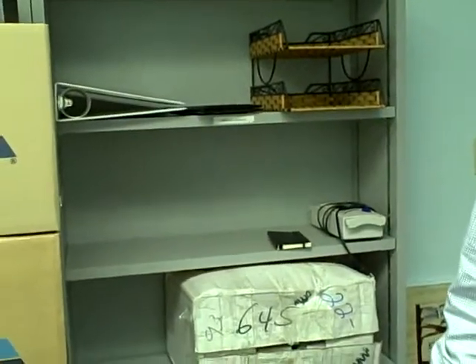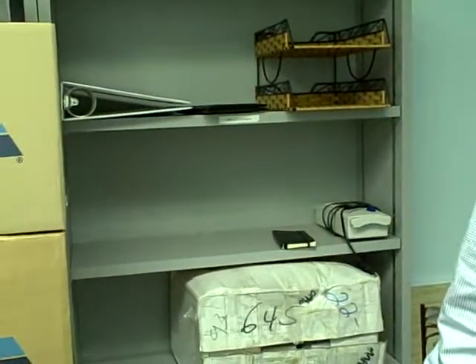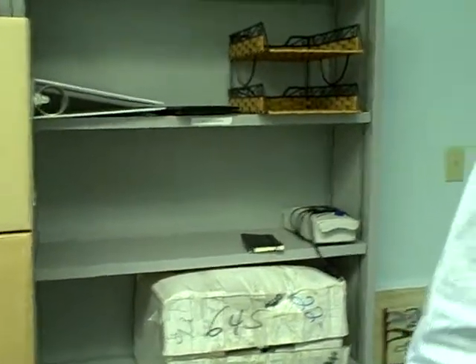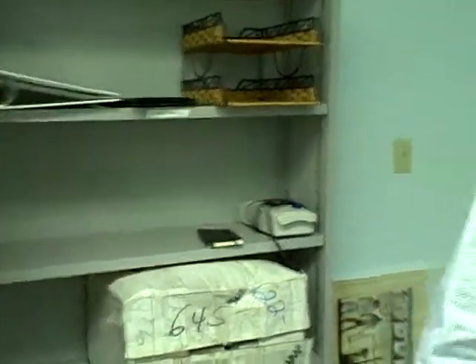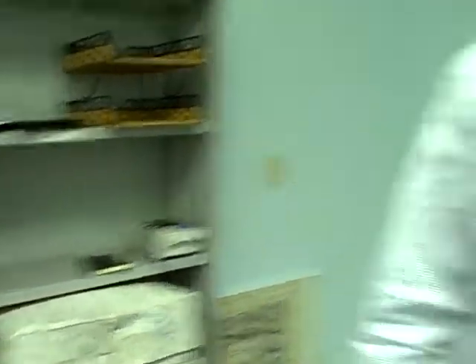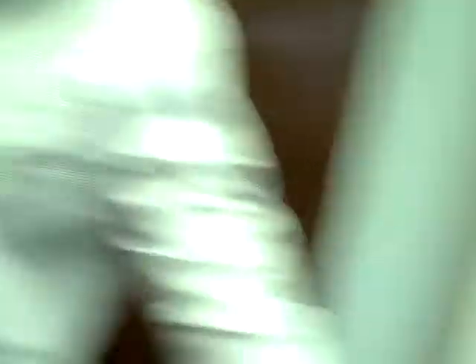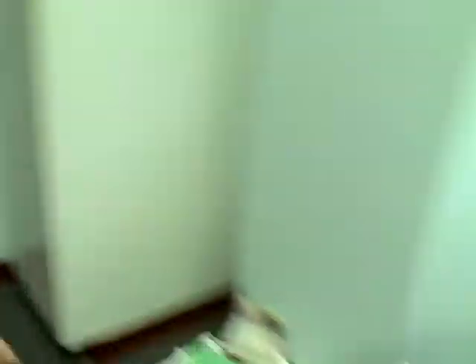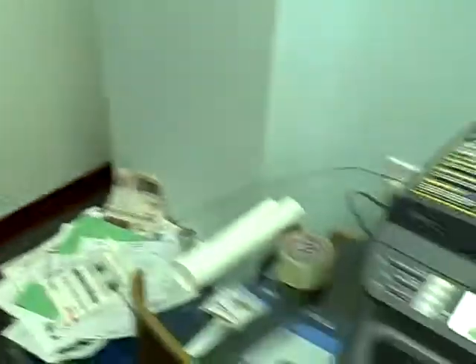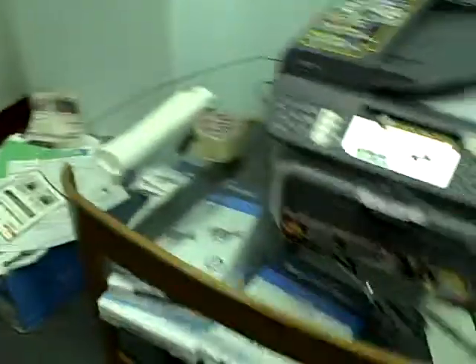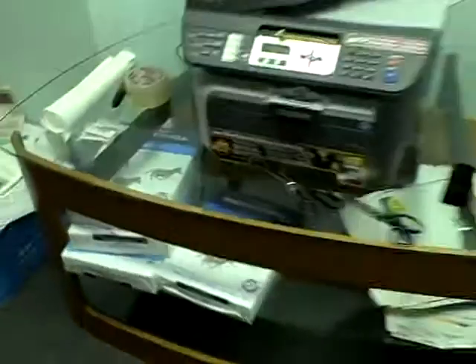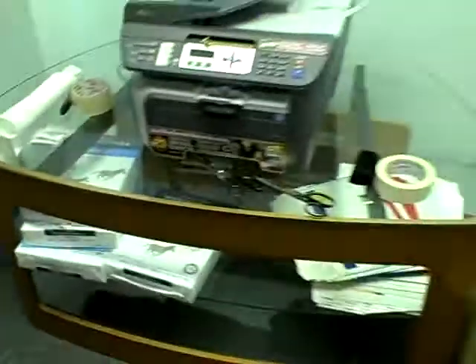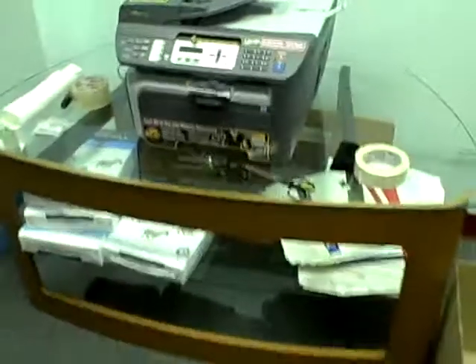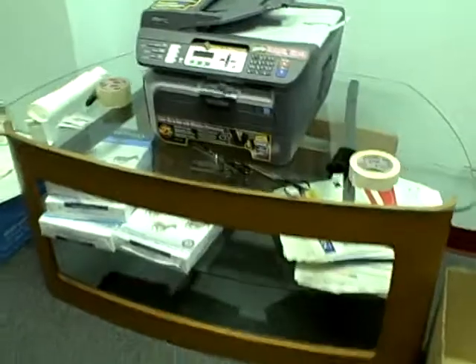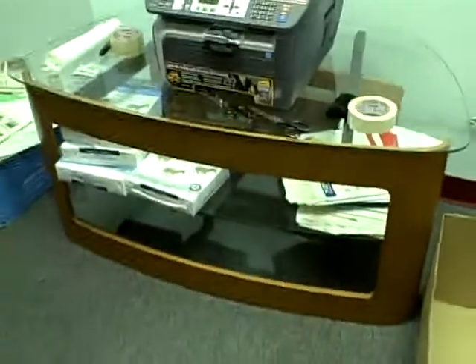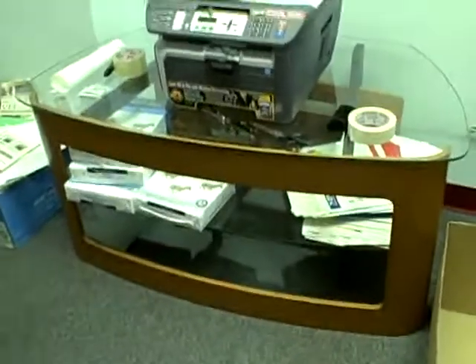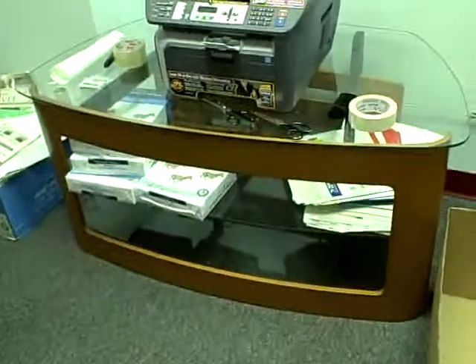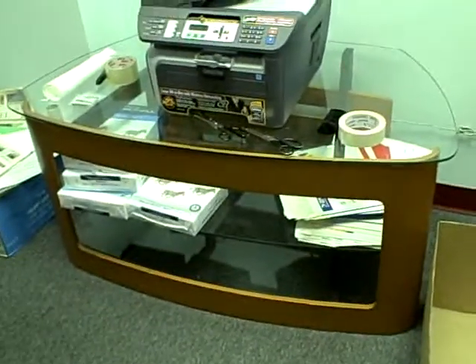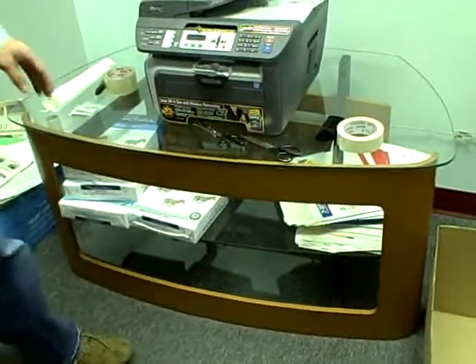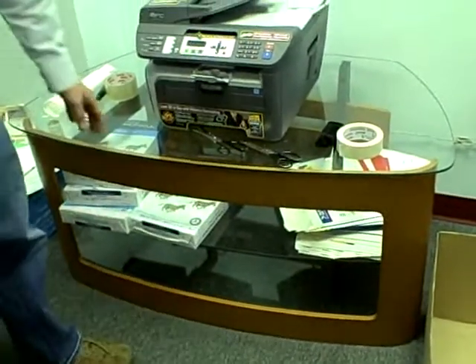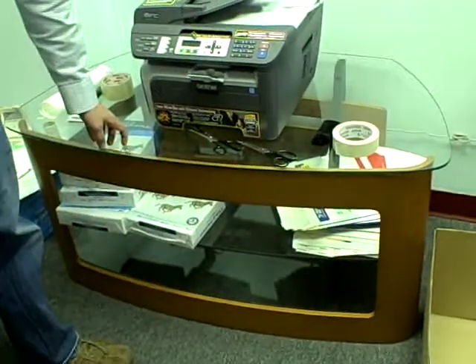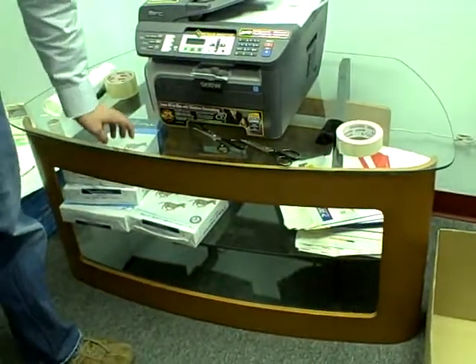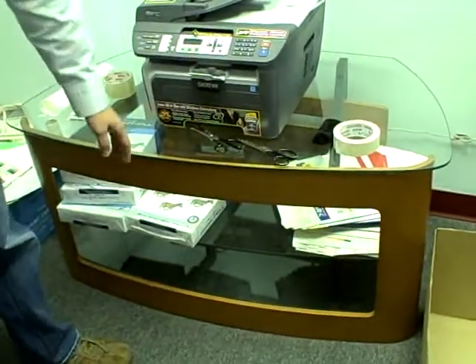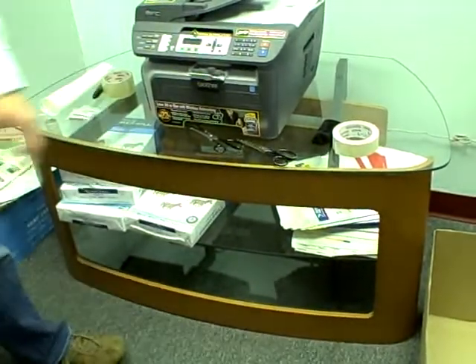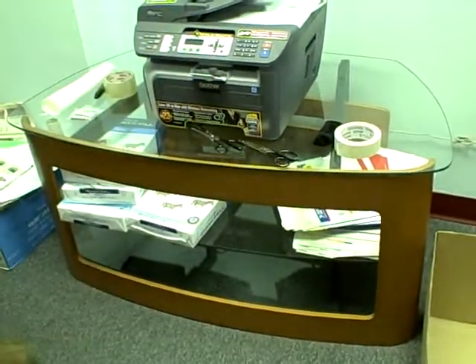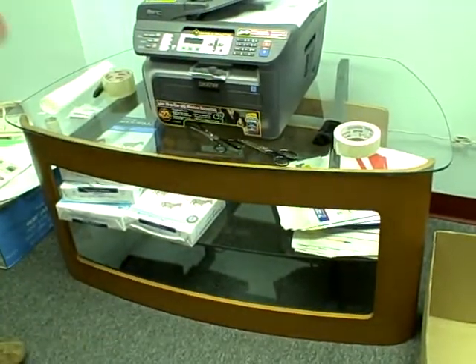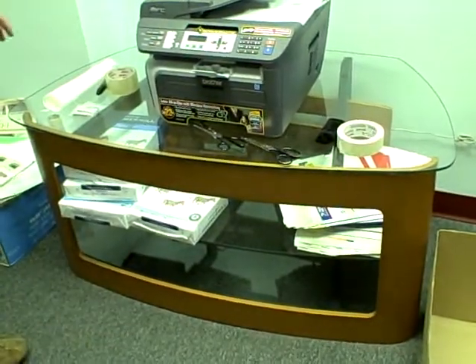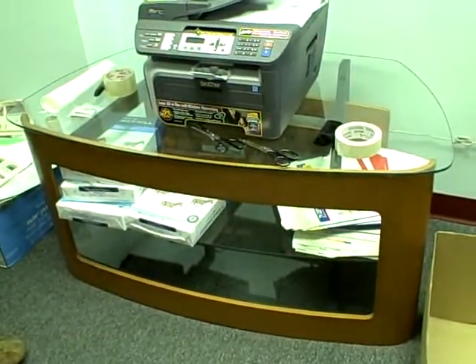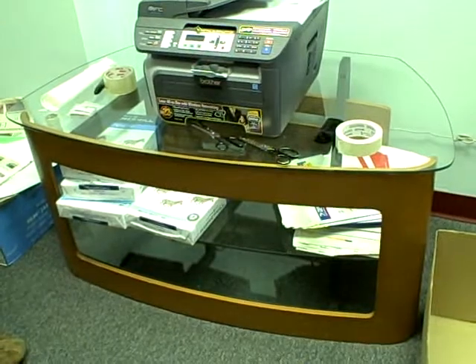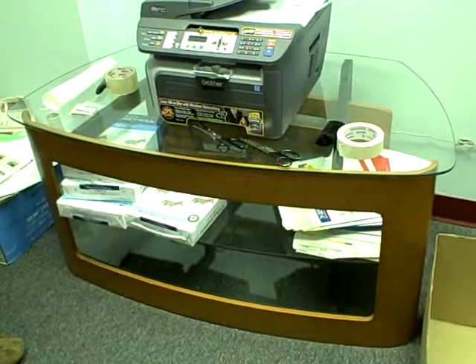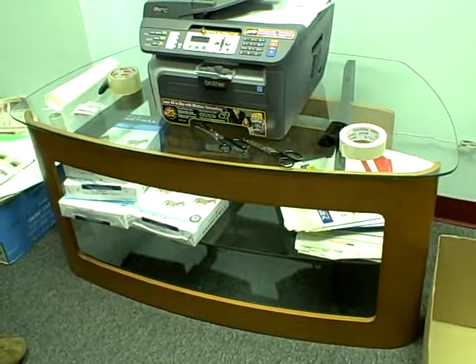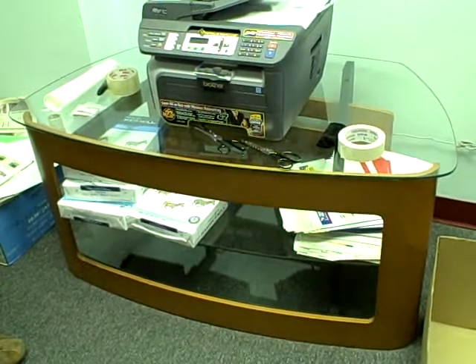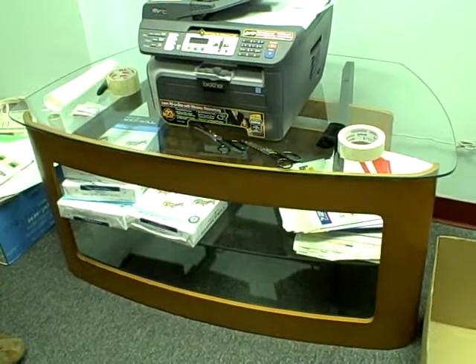The last thing is we've got this — it's a TV stand. We've been using it as a printer stand and monitor stand. This is another designer piece that we paid $800 for. We're willing to give that away for half price, which is $400.